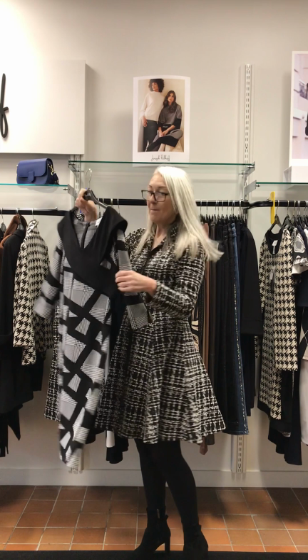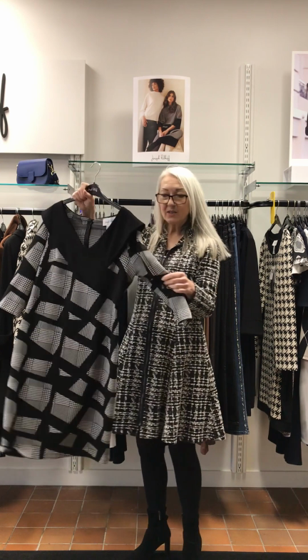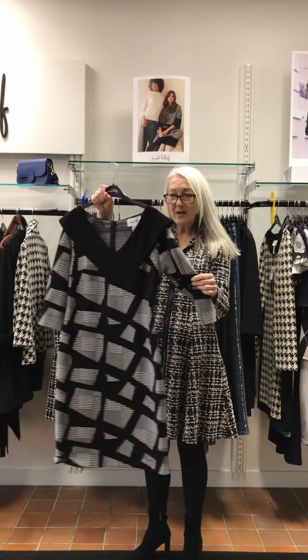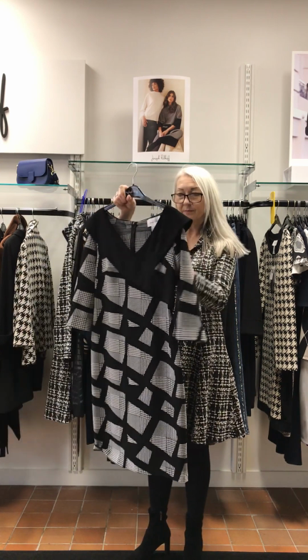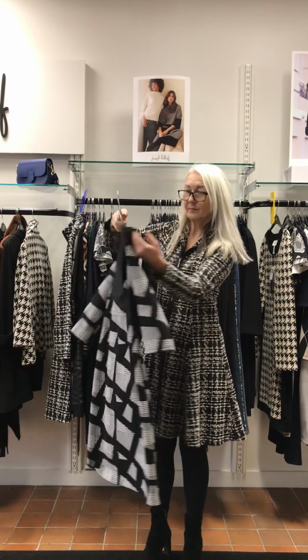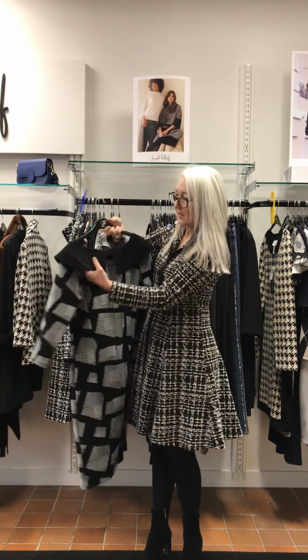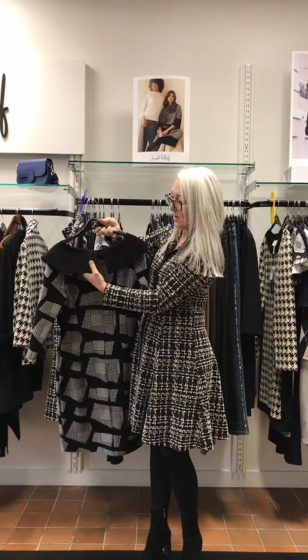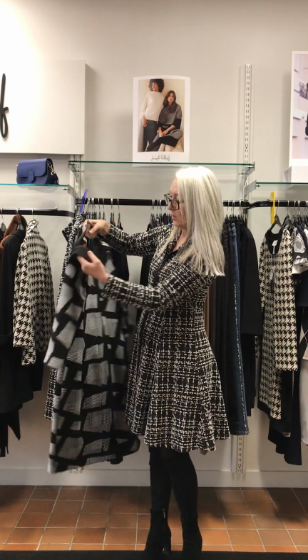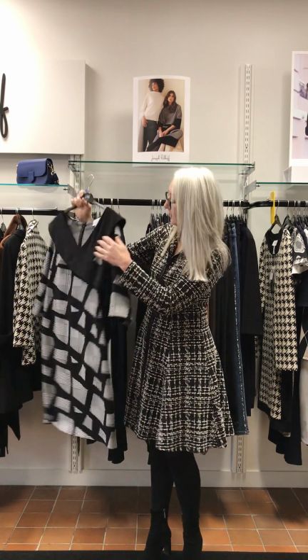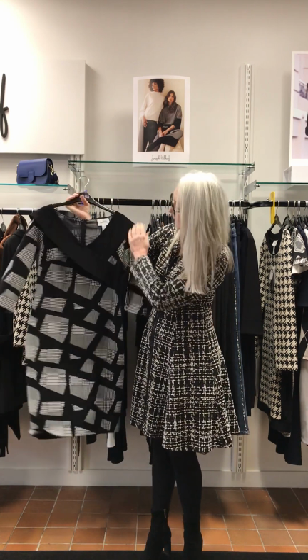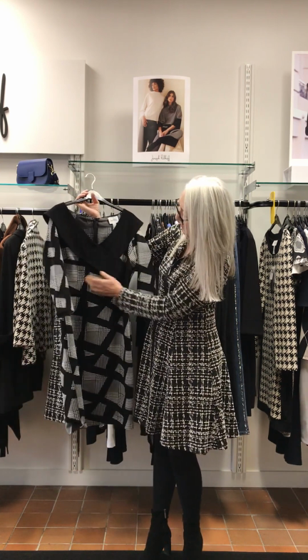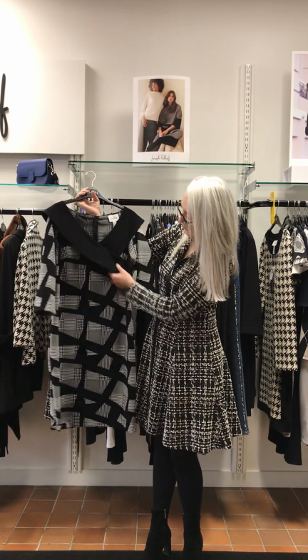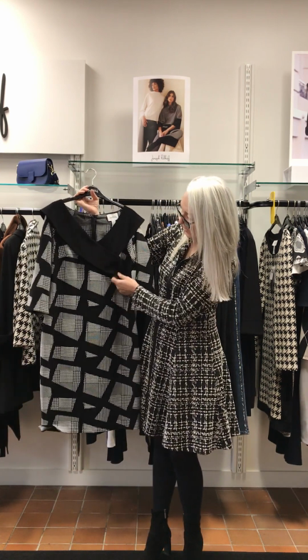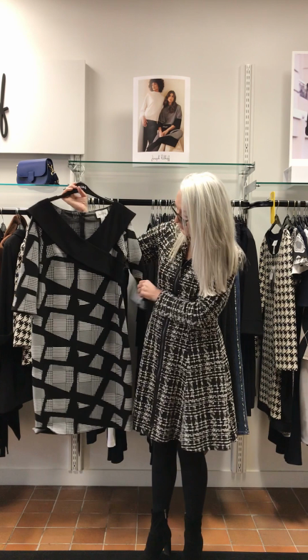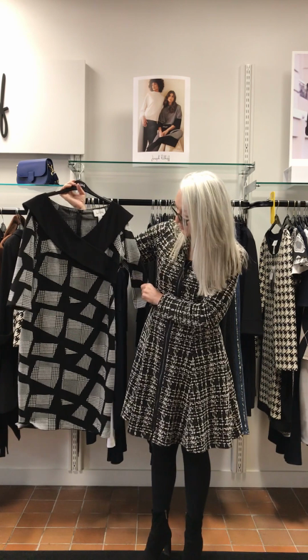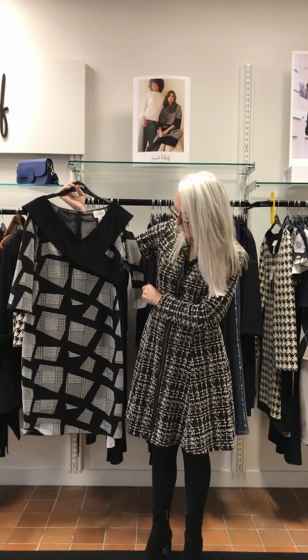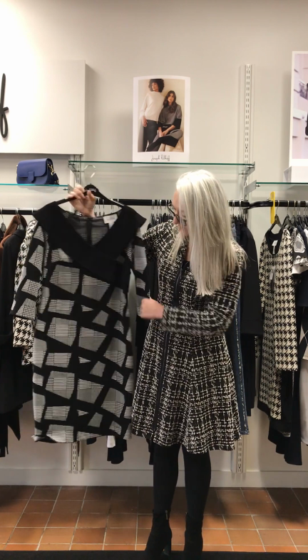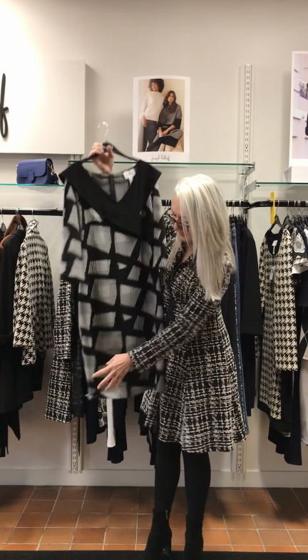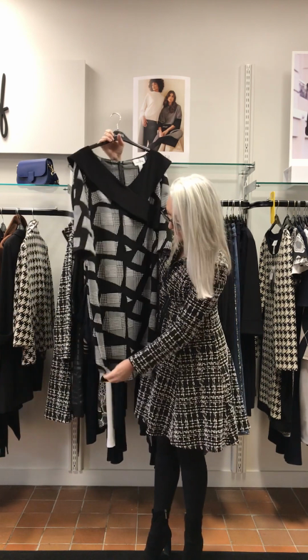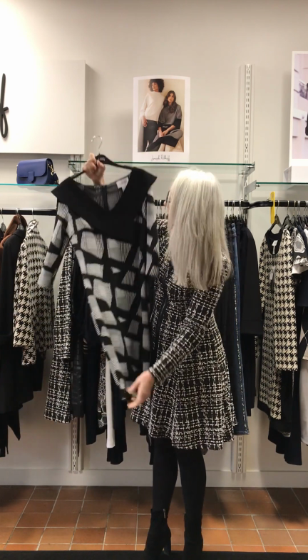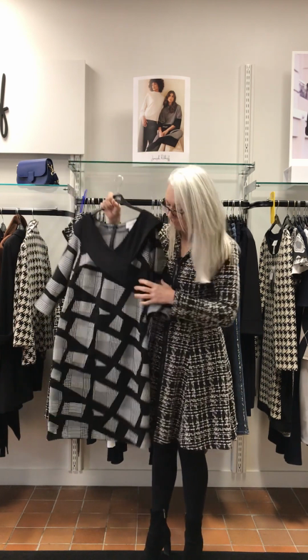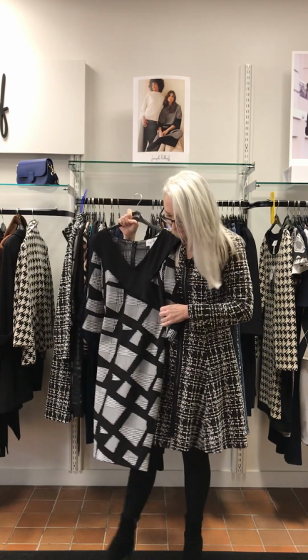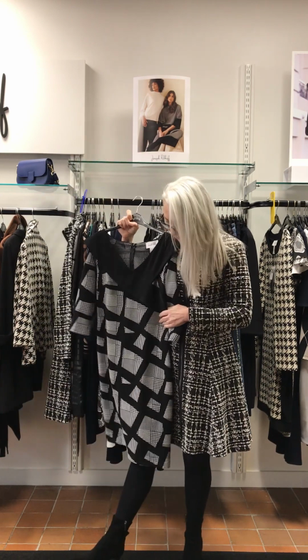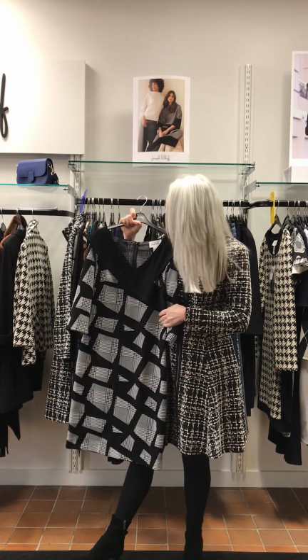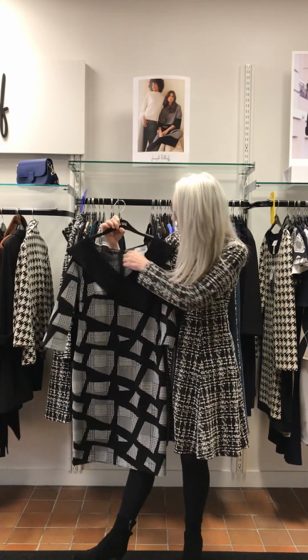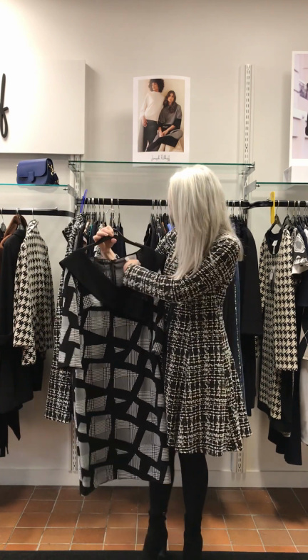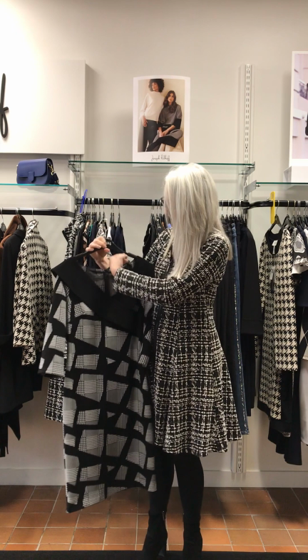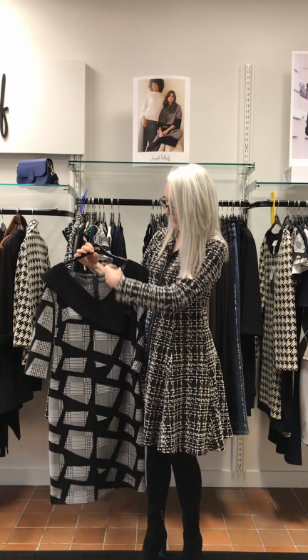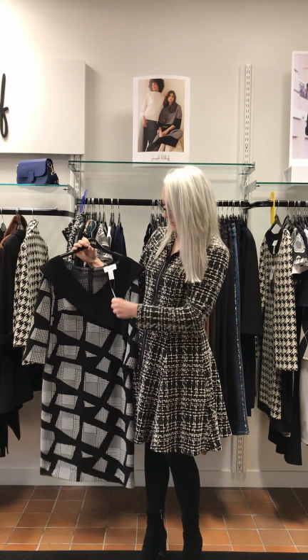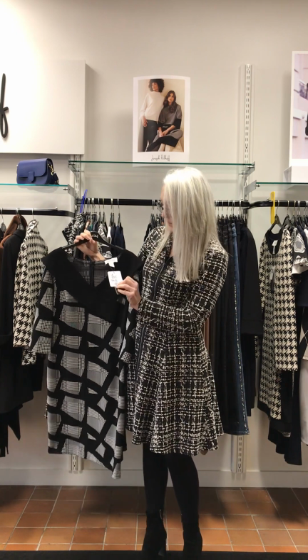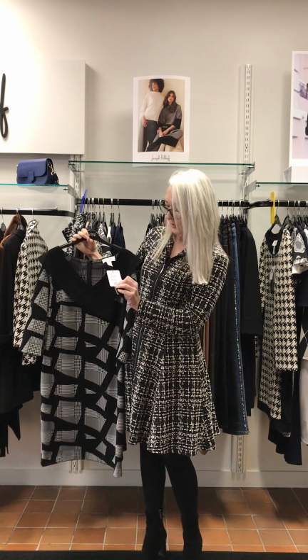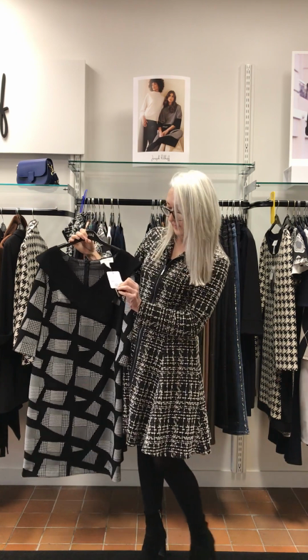Bandage dress — lovely over-collar, wrap over on the front, three-quarter sleeve. Lengthwise just below my knee. £265.